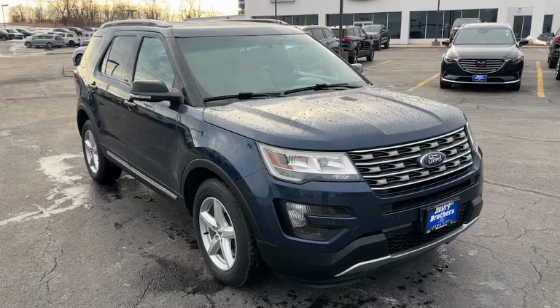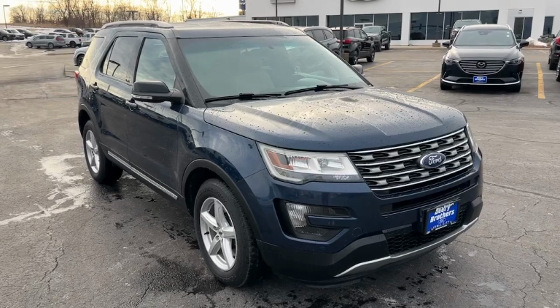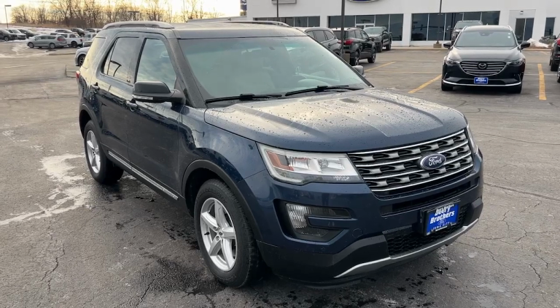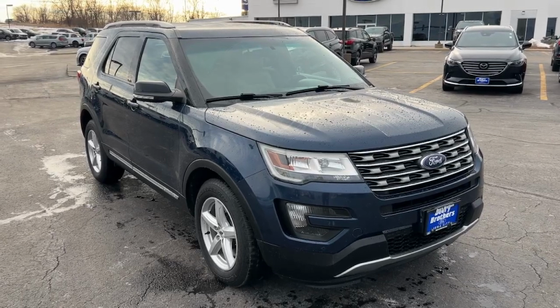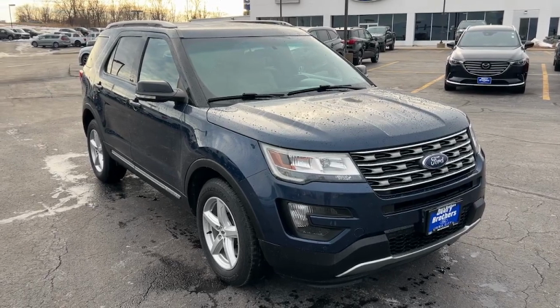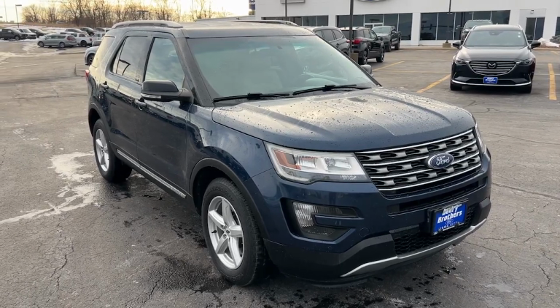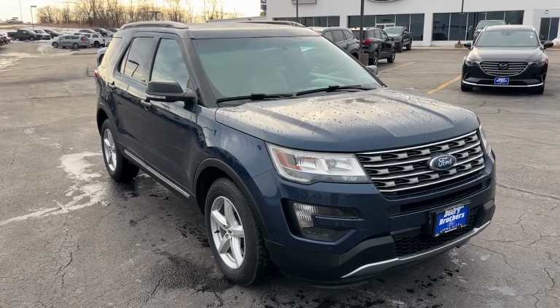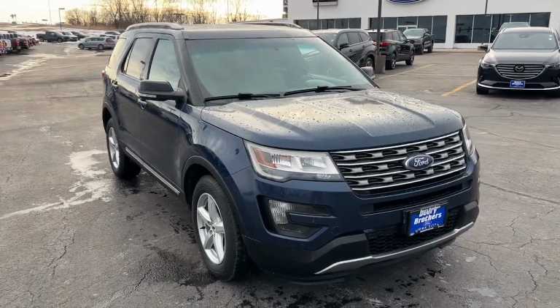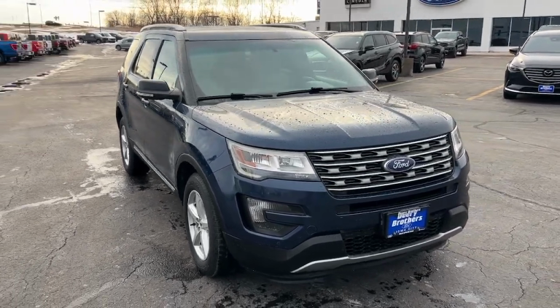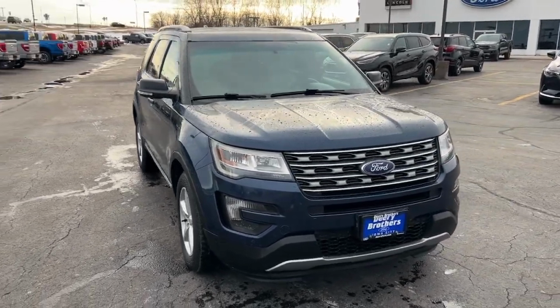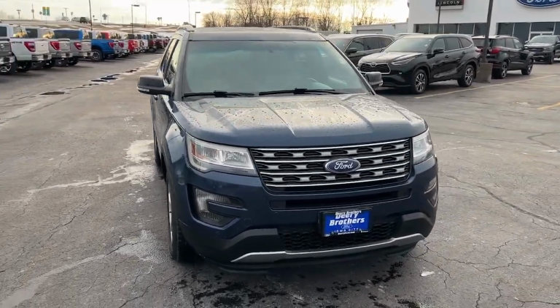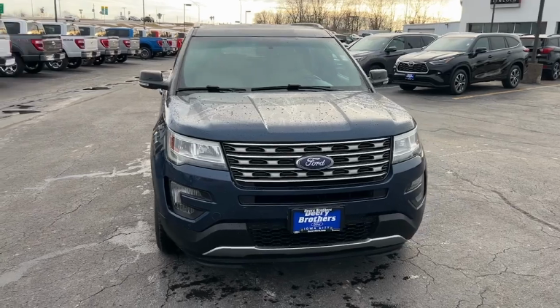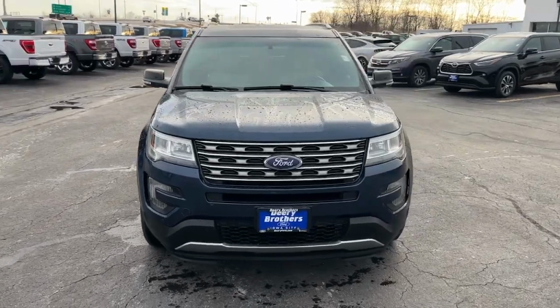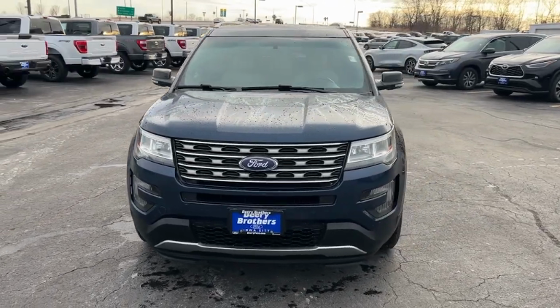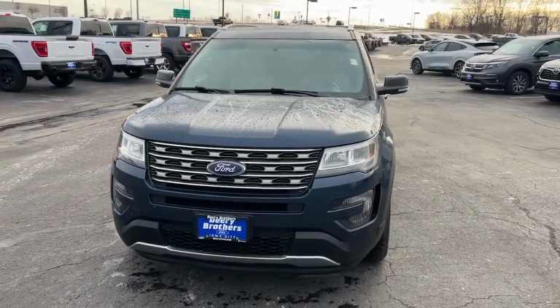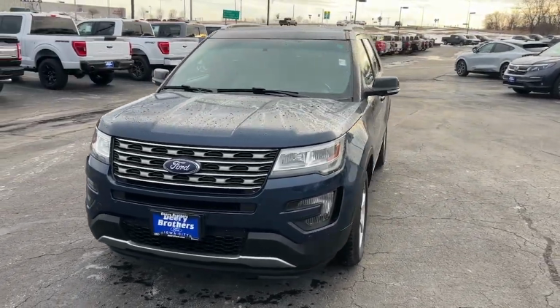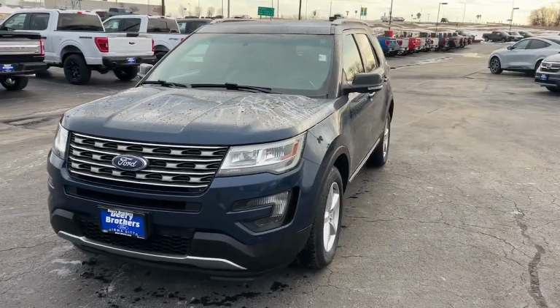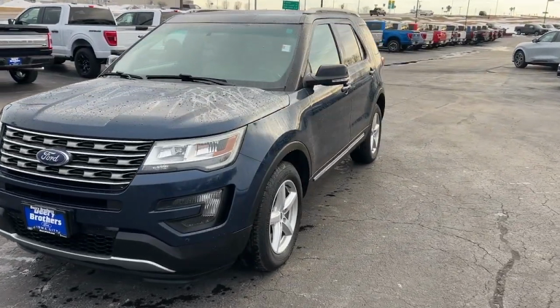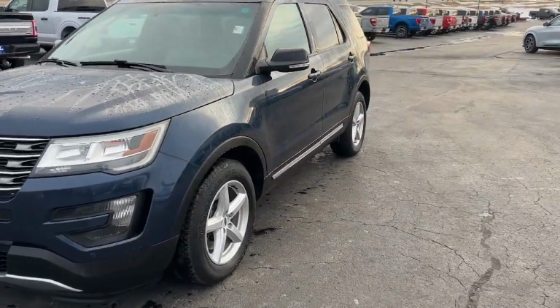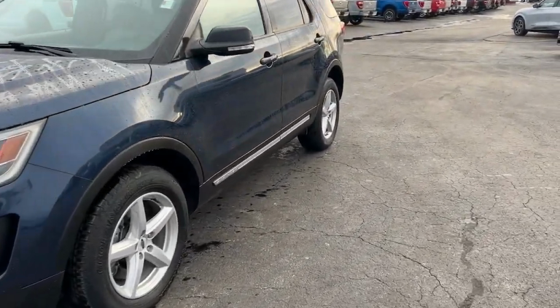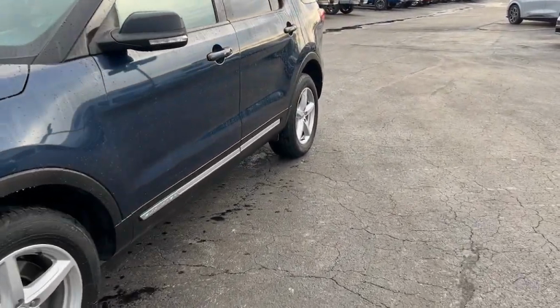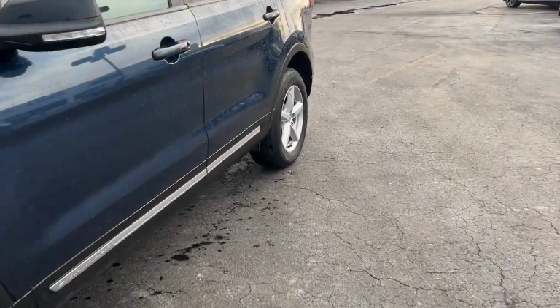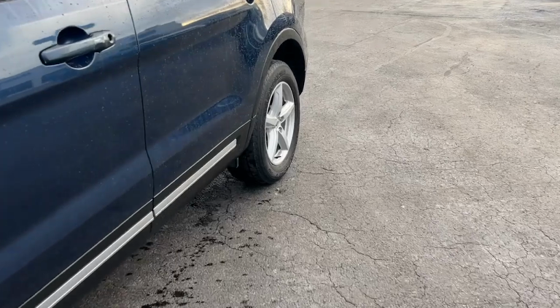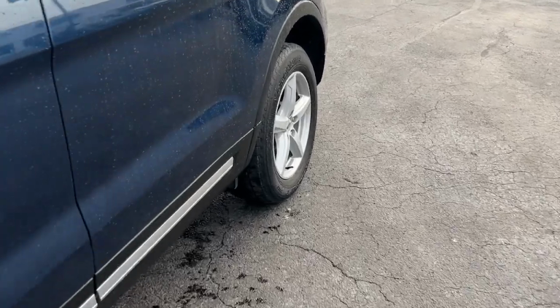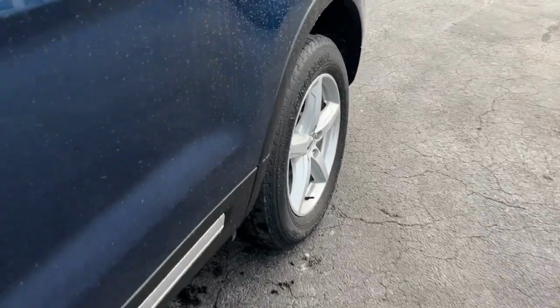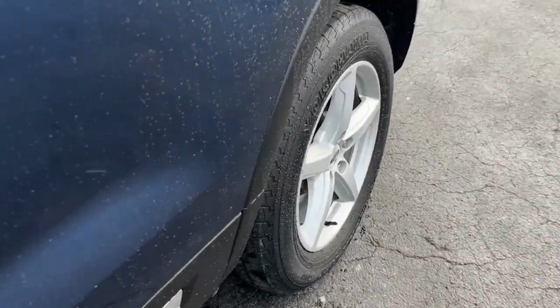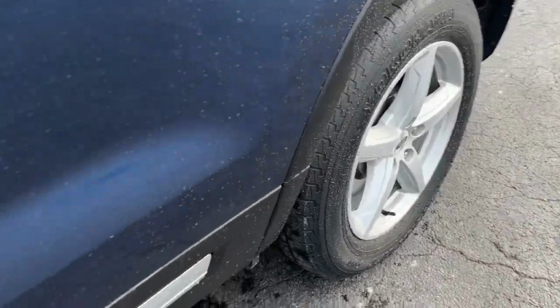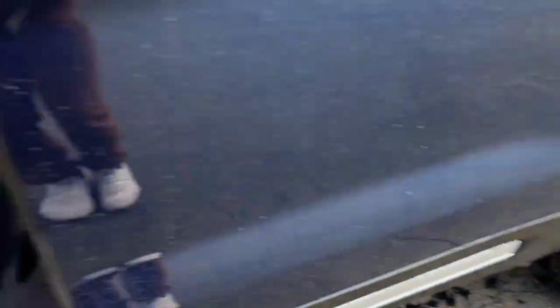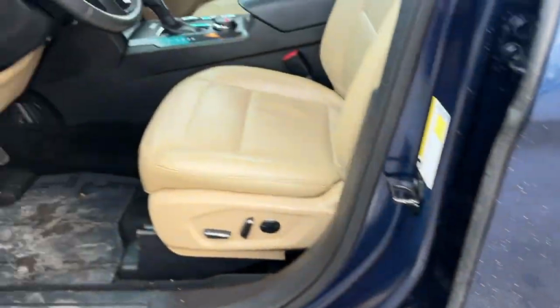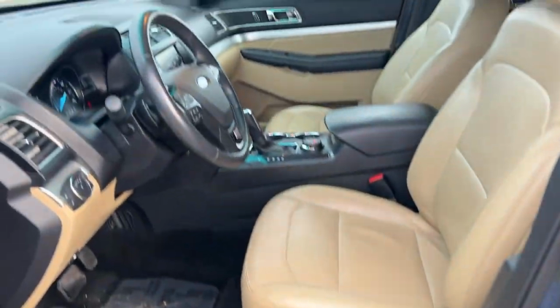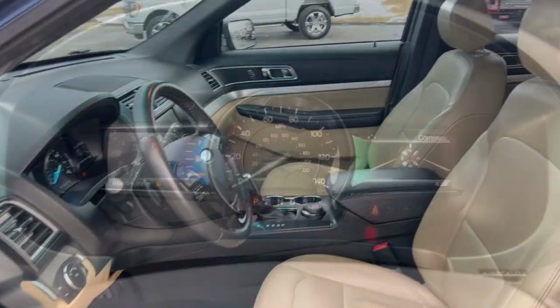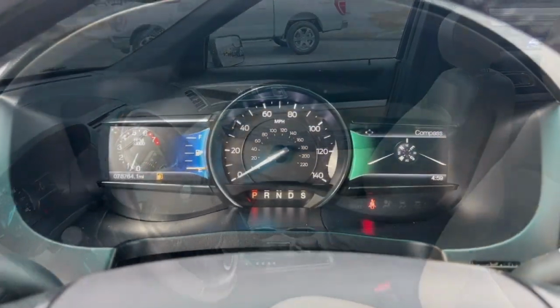Here is a wonderful 2016 Ford Explorer. With less than 80,000 miles on the odometer, this vehicle stands out from the rest. Take on every project with confidence in this spacious, versatile Explorer.